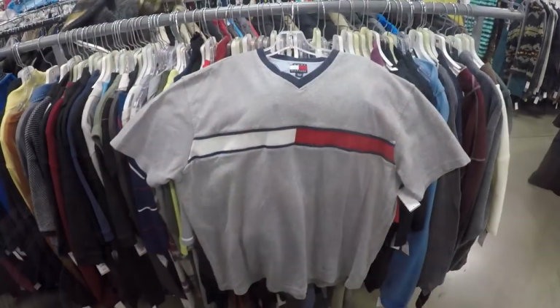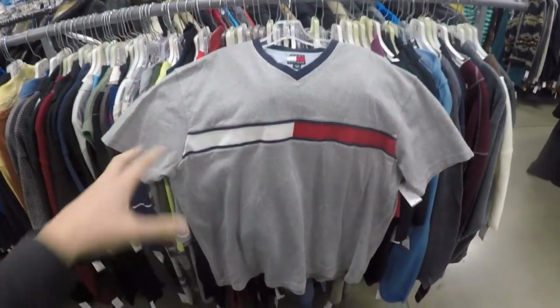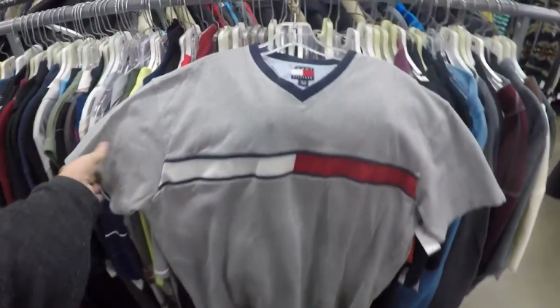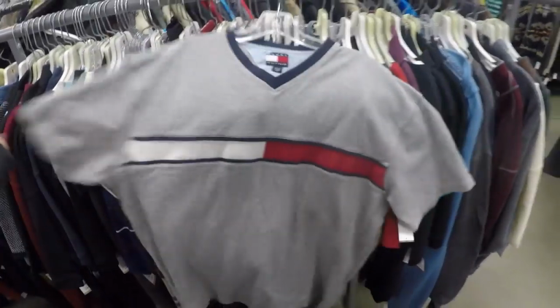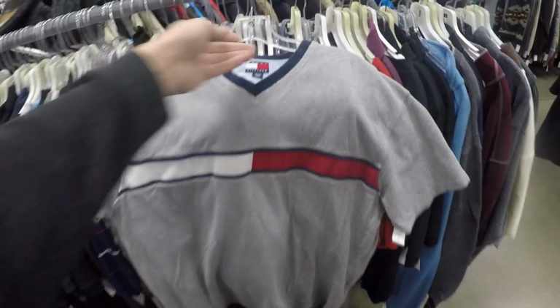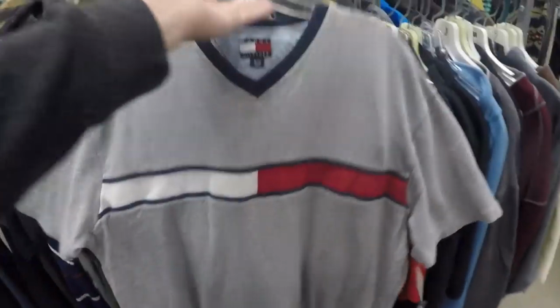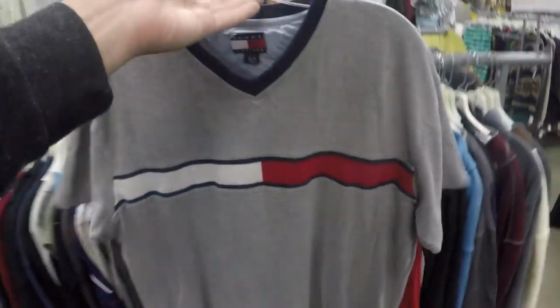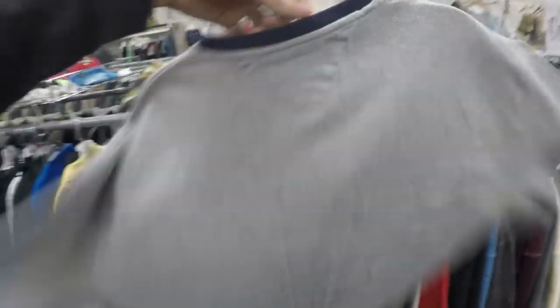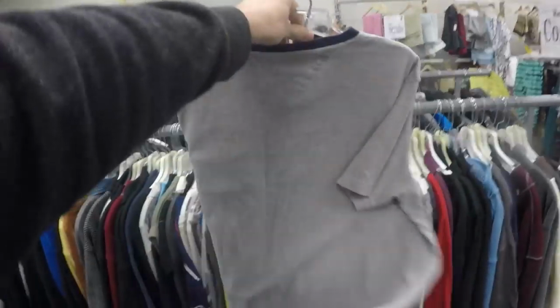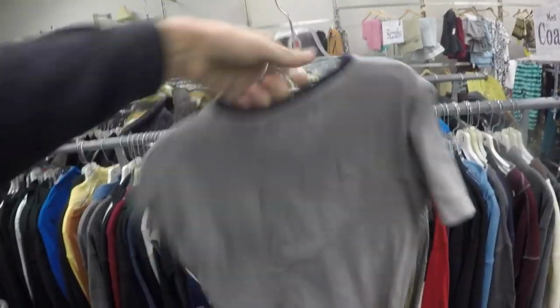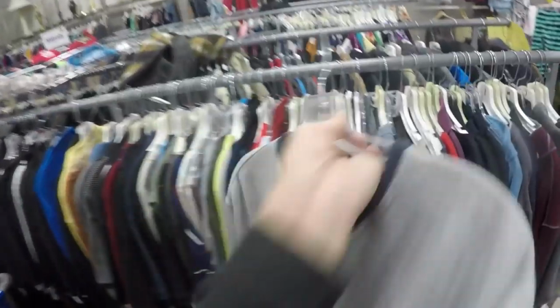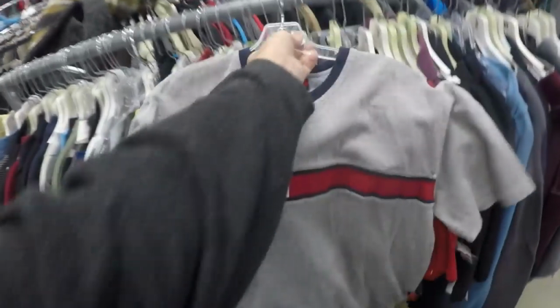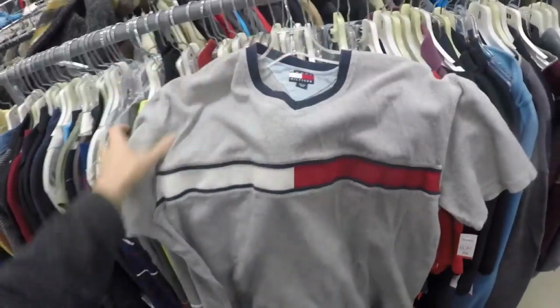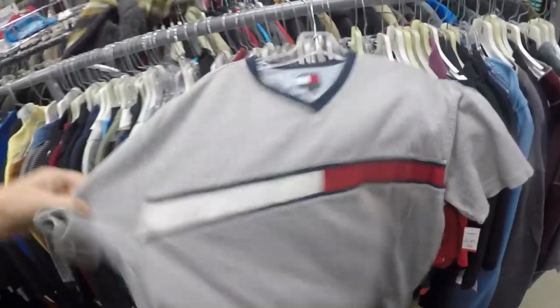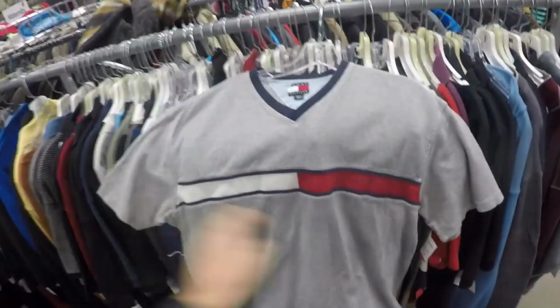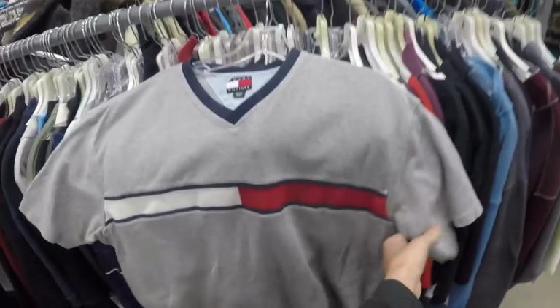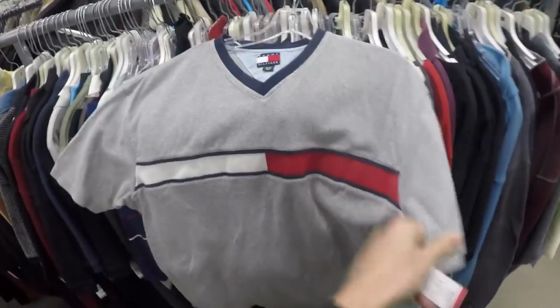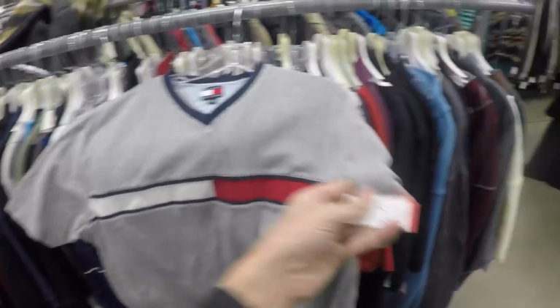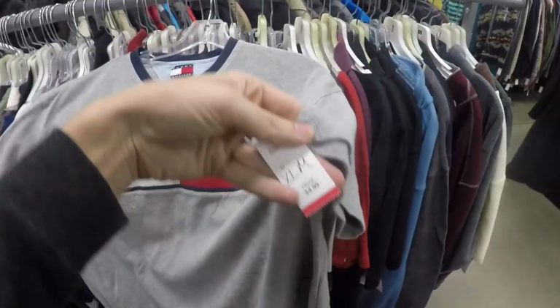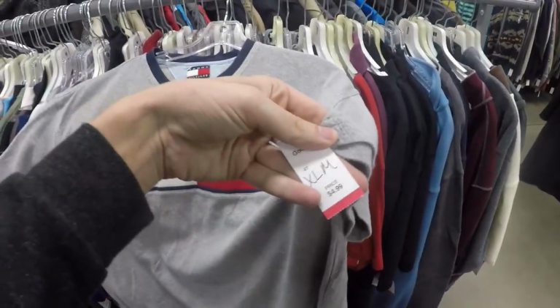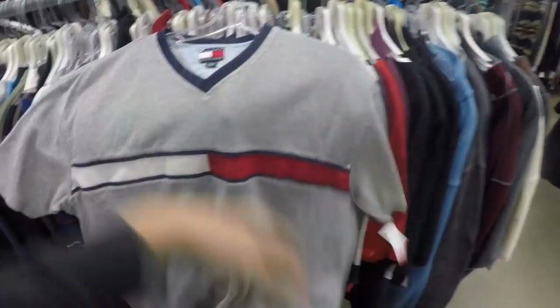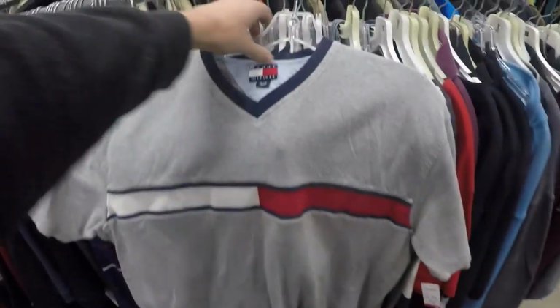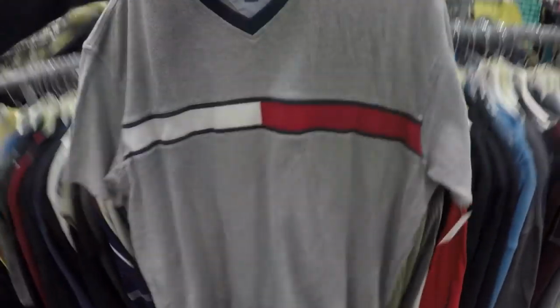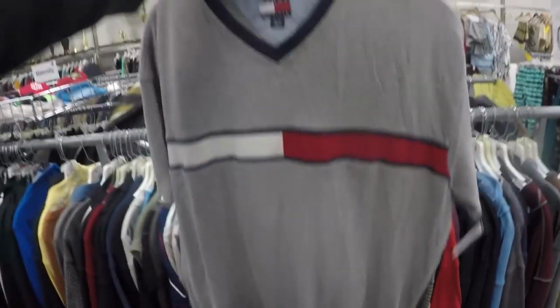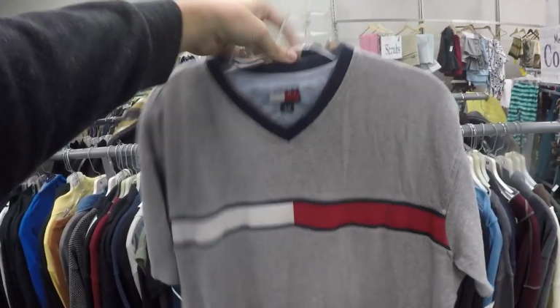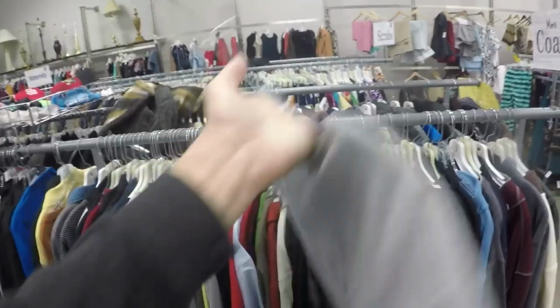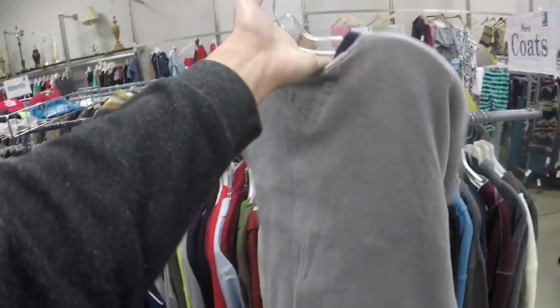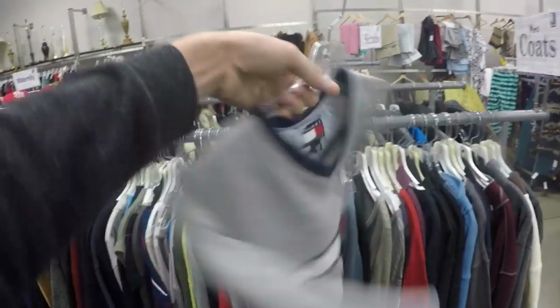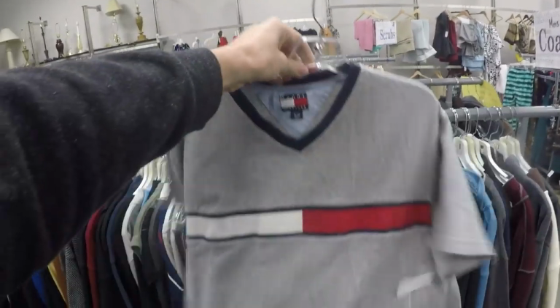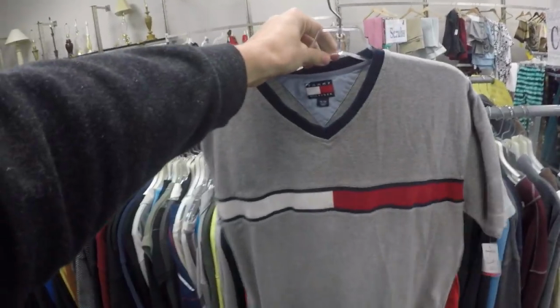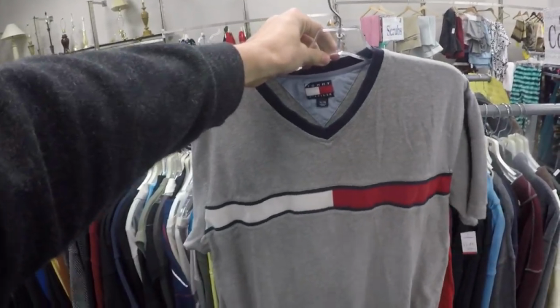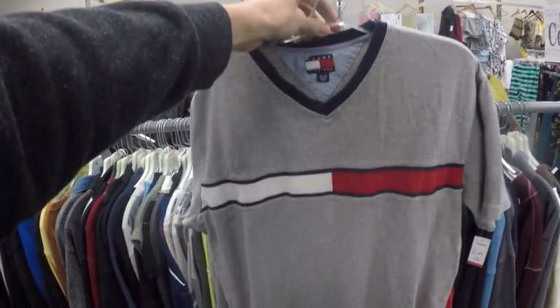Check out this polo — this is a vintage Tommy, big flag on the front, nothing on the back. Just your basic shirt. You're going to pay $2.50 today because it's half off. That is a cop for a shirt that will probably be $15 to $20 really, really fast on my store.